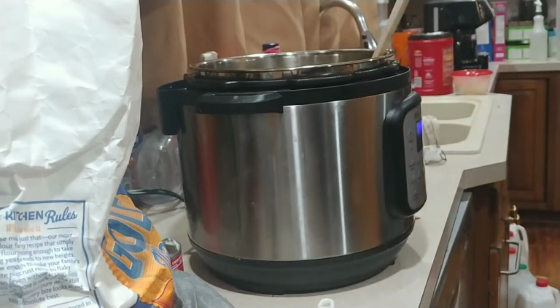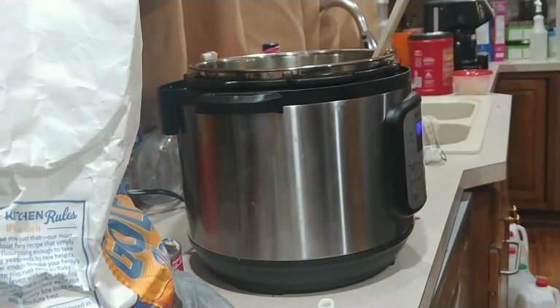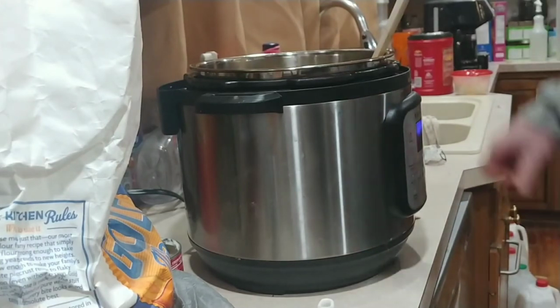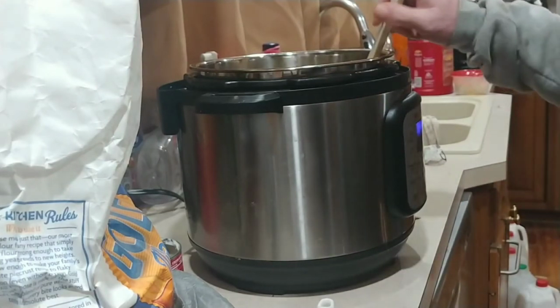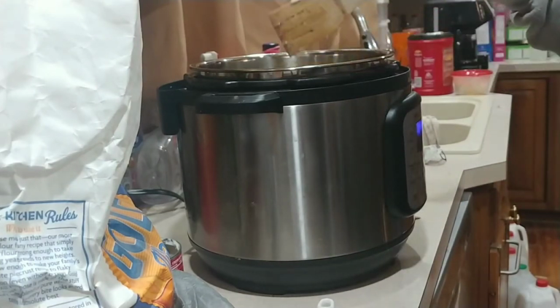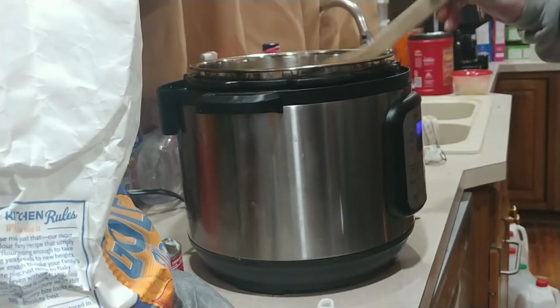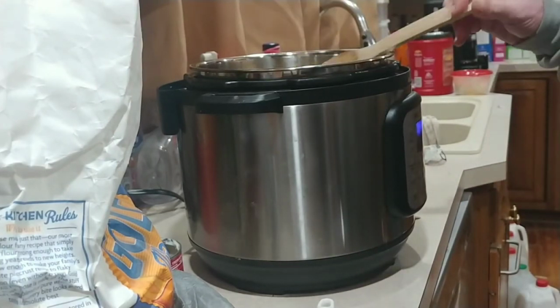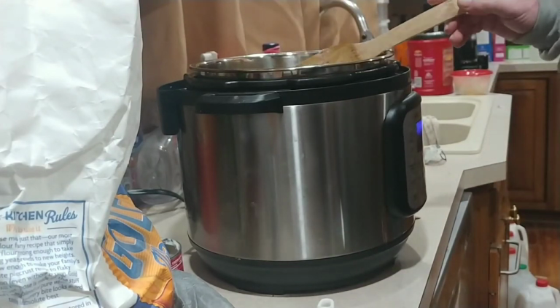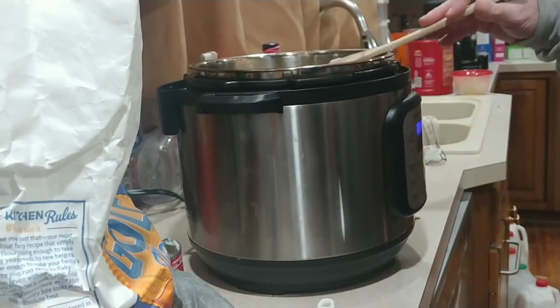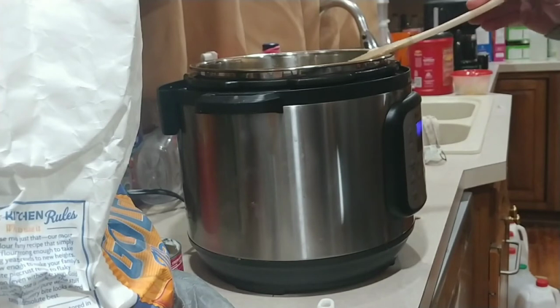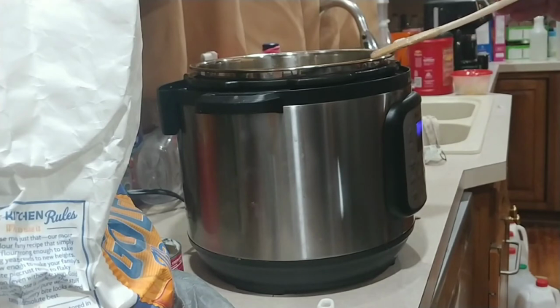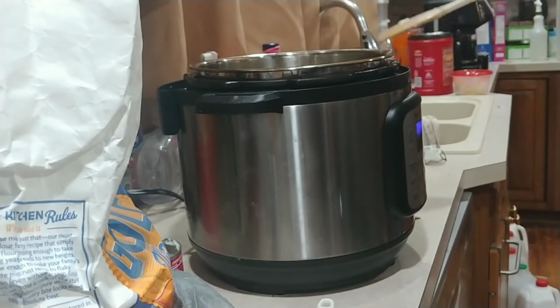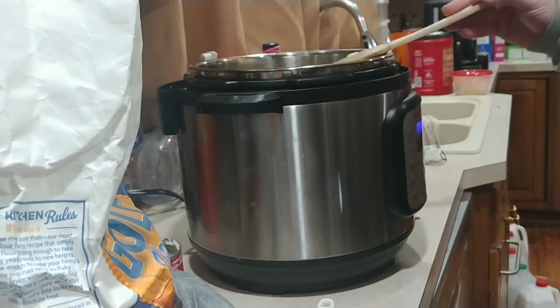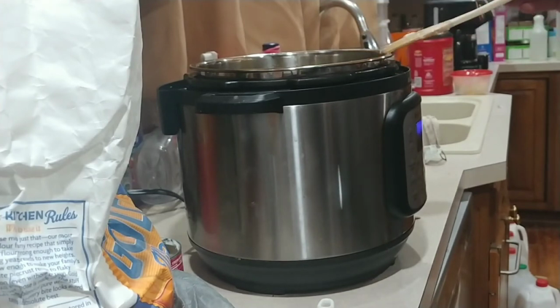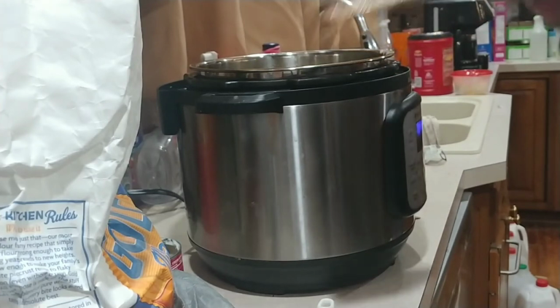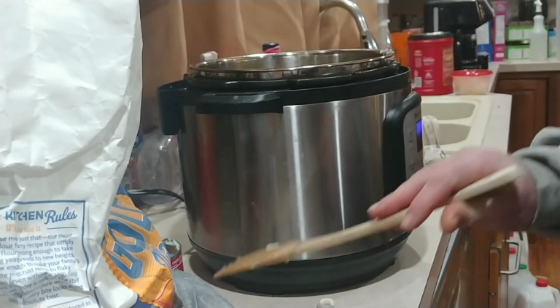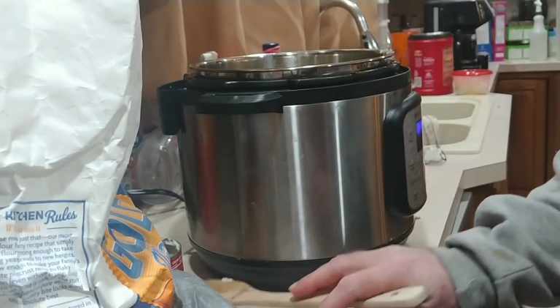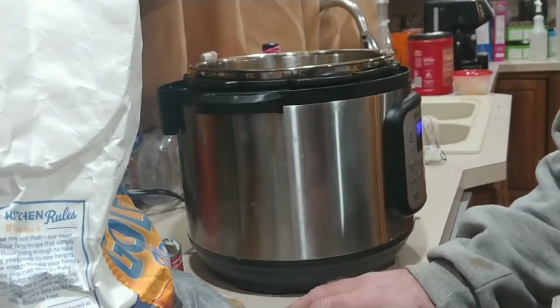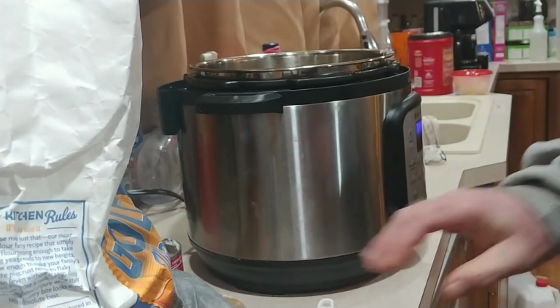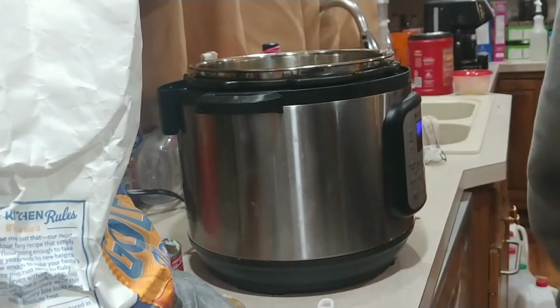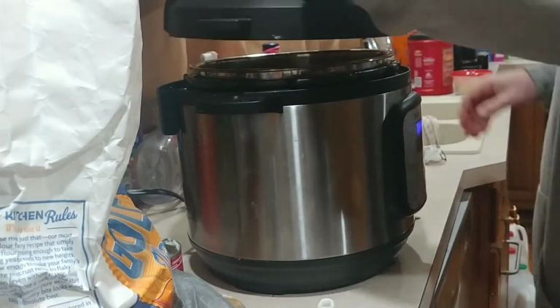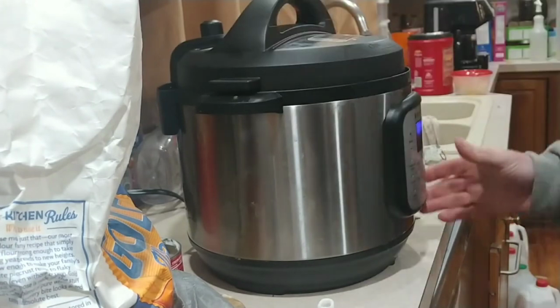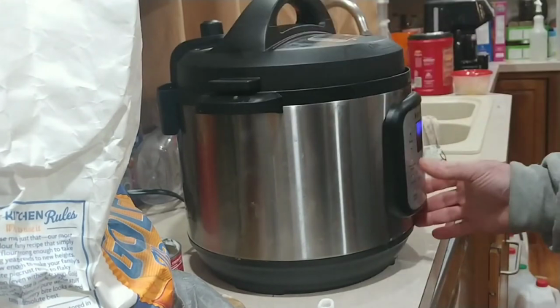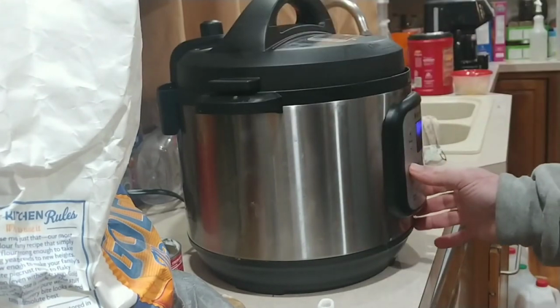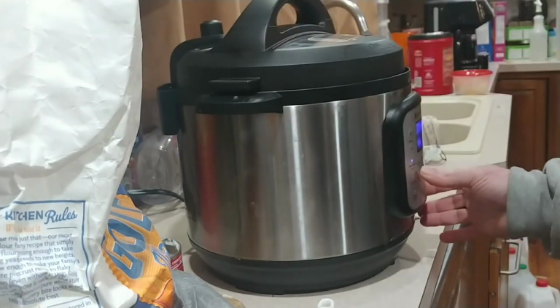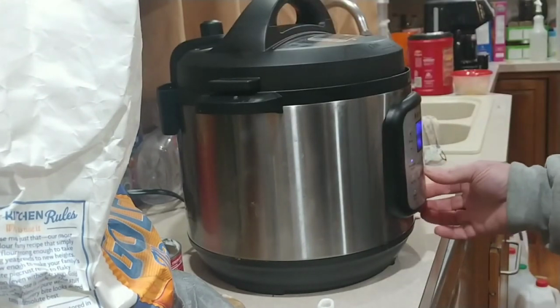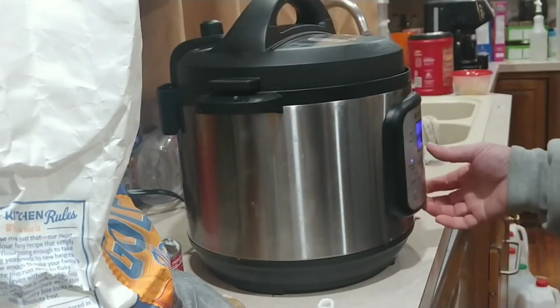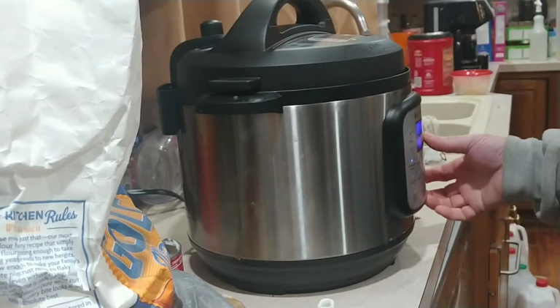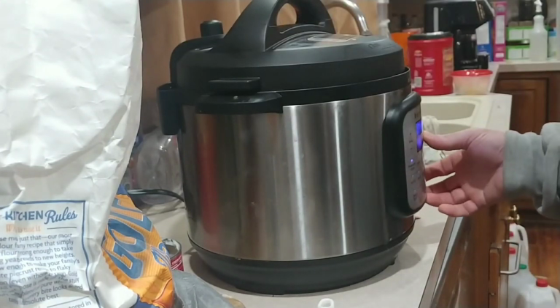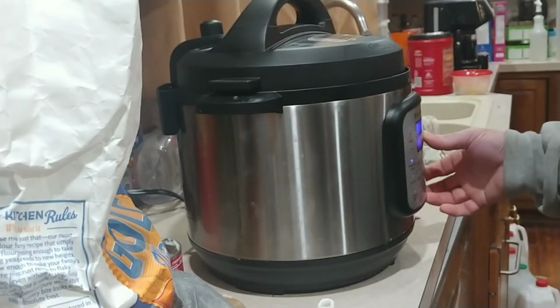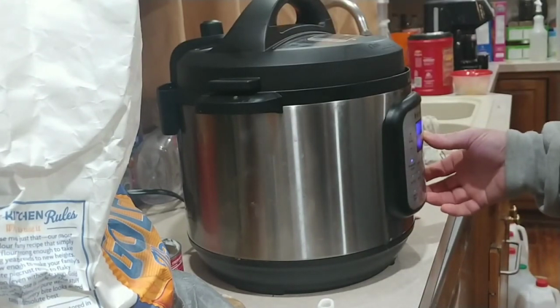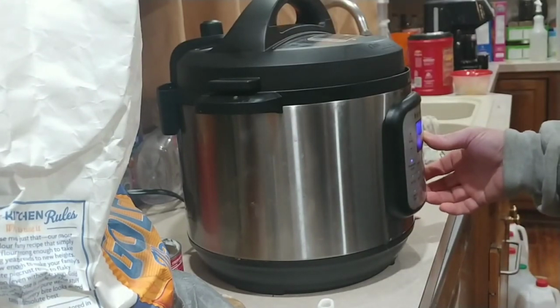Next thing you are supposed to do is put the lid on. Set it to high pressure, pressure cook, and set the time to two minutes.